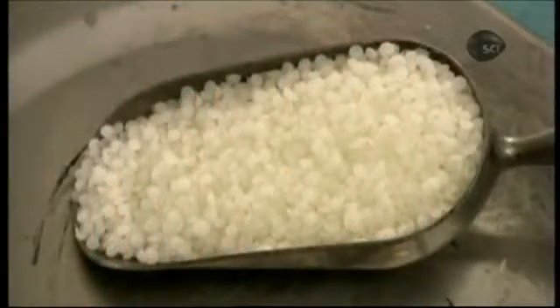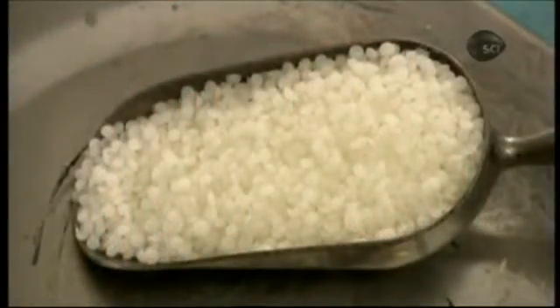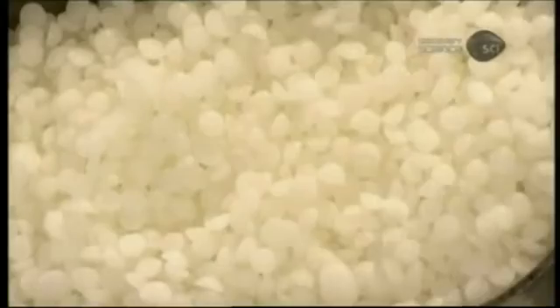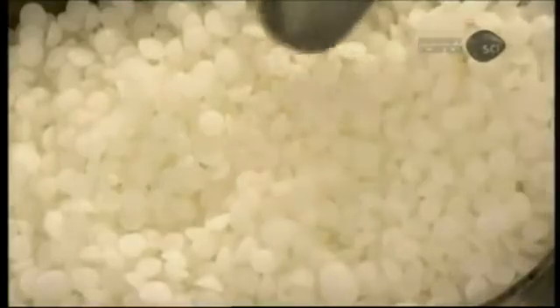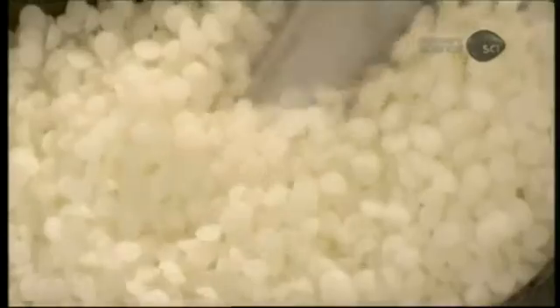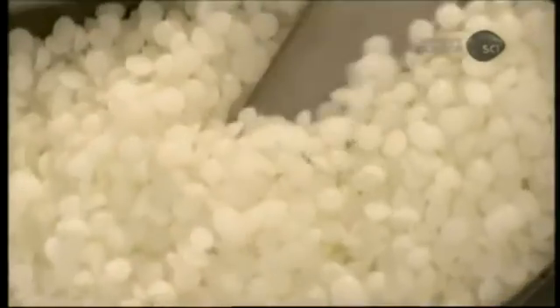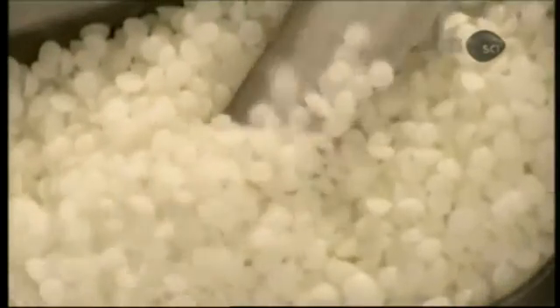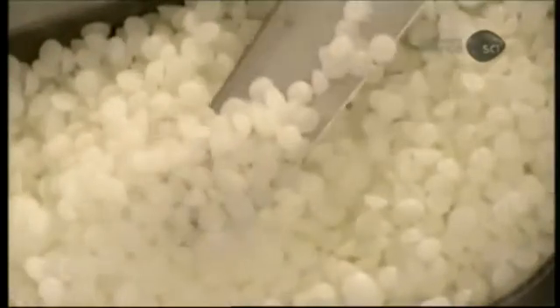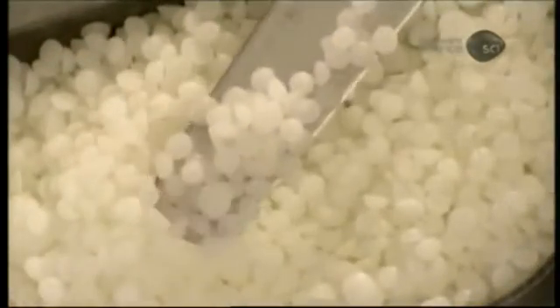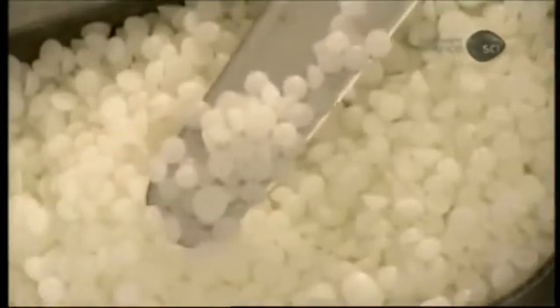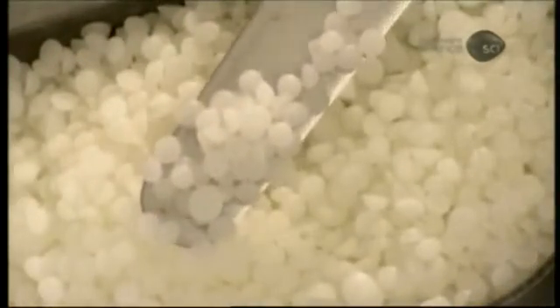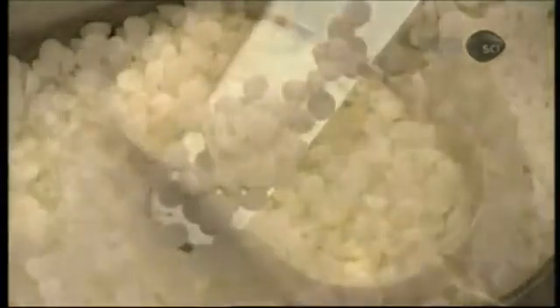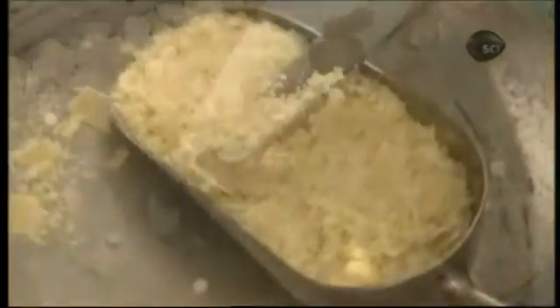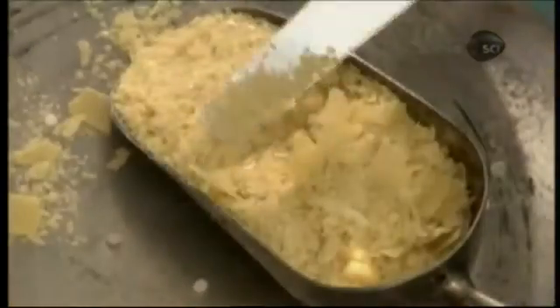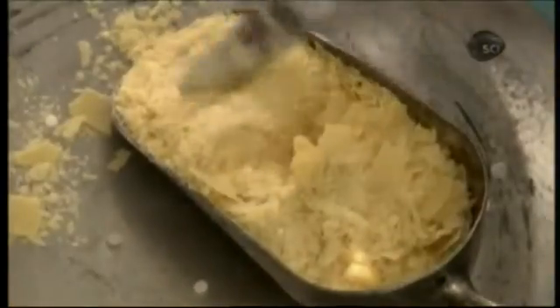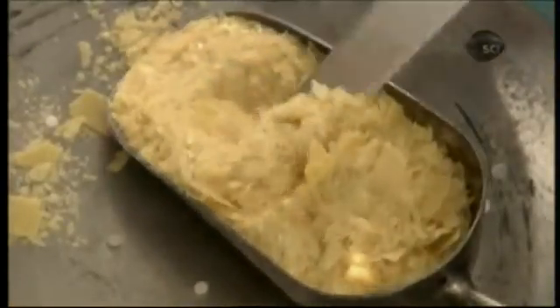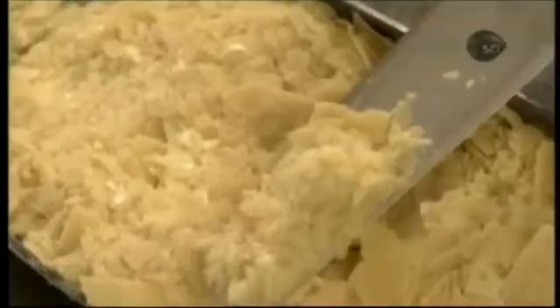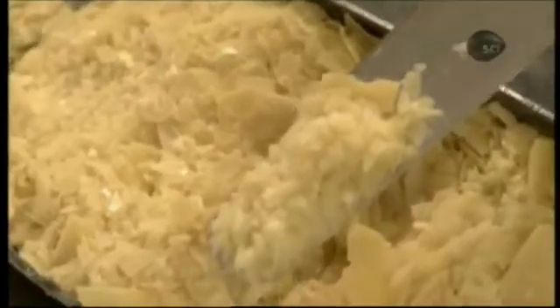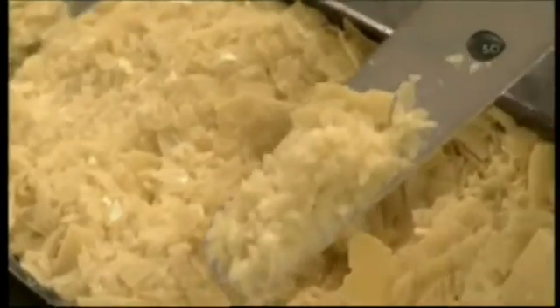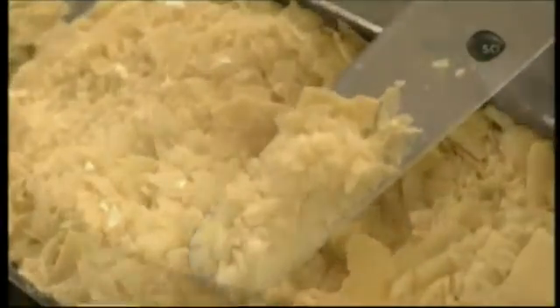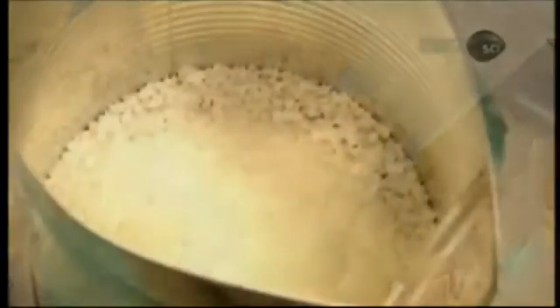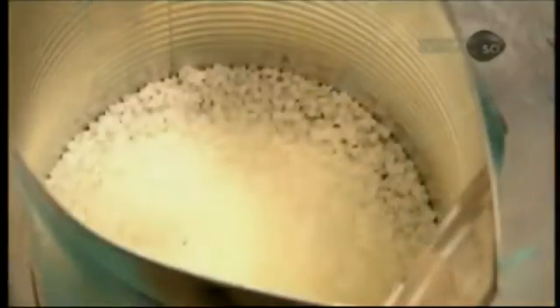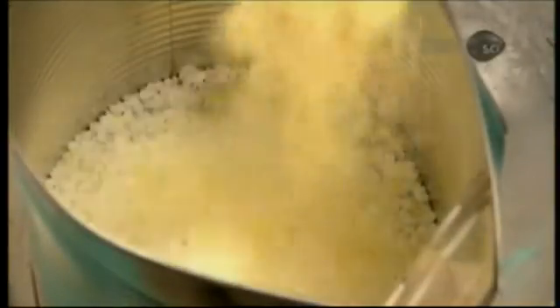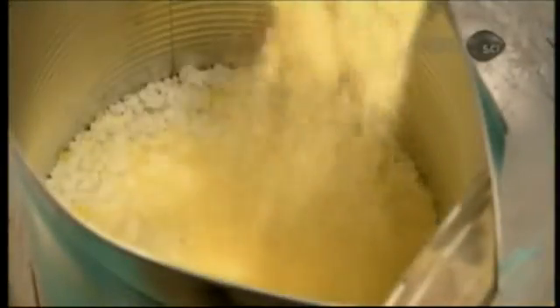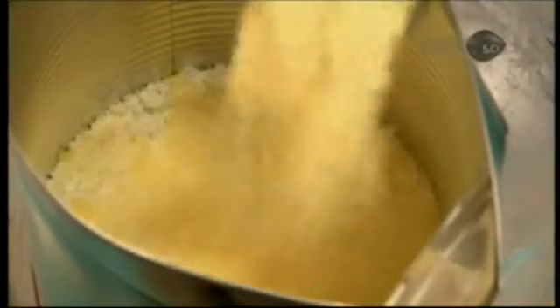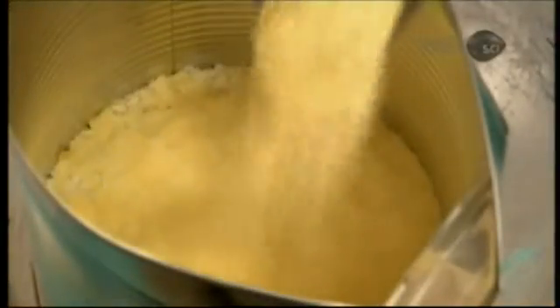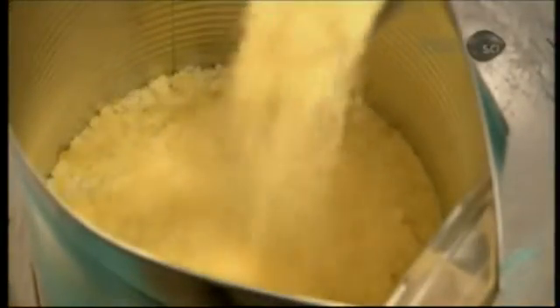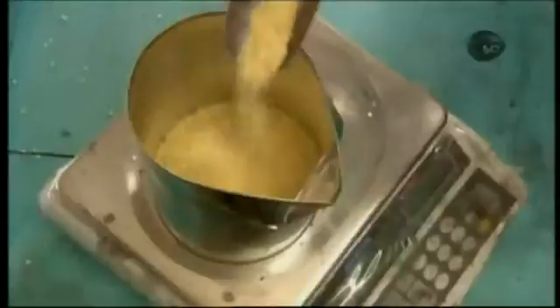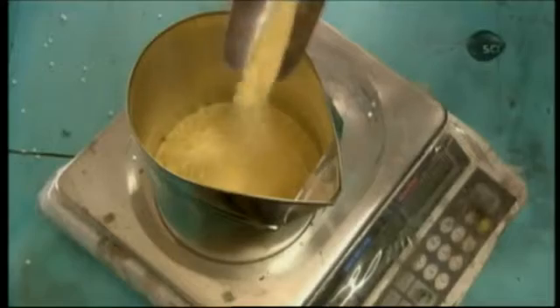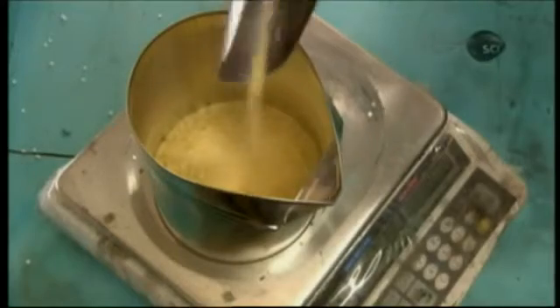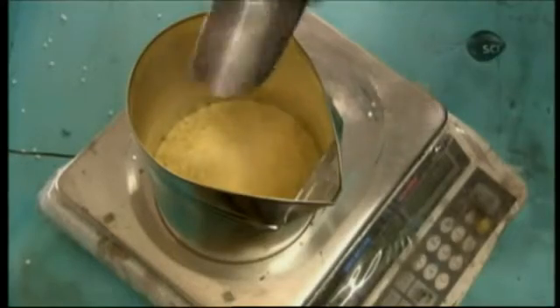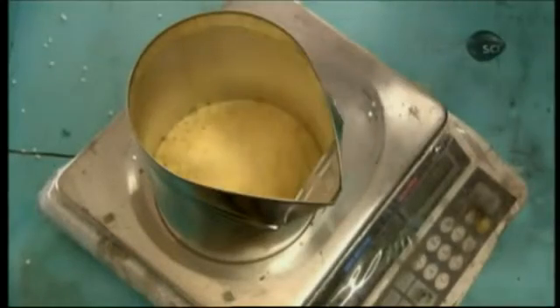The main ingredient in encaustic paint is white beeswax. To that, they add carnauba wax, which comes from the leaves of the carnauba palm tree. Carnauba wax is quite fragile, which is why they strengthen it with beeswax.